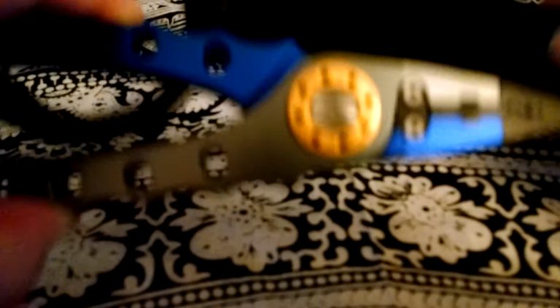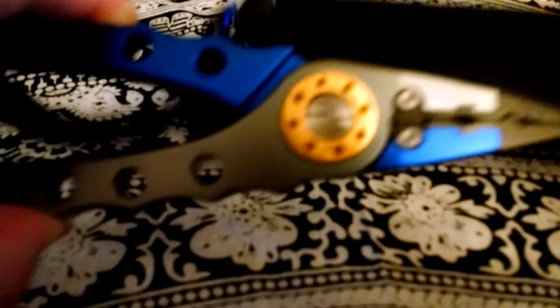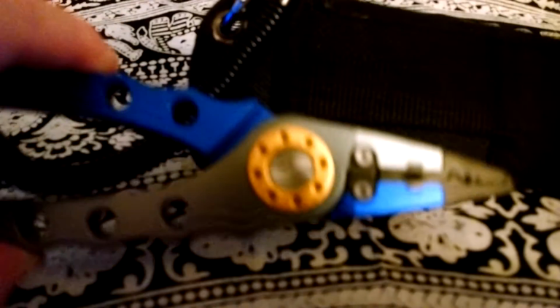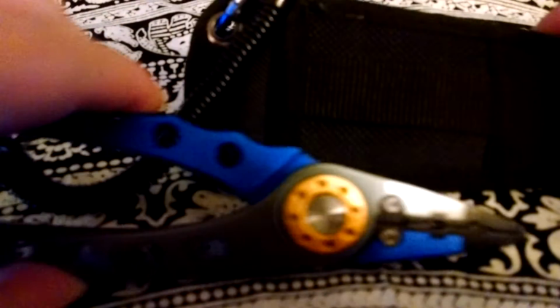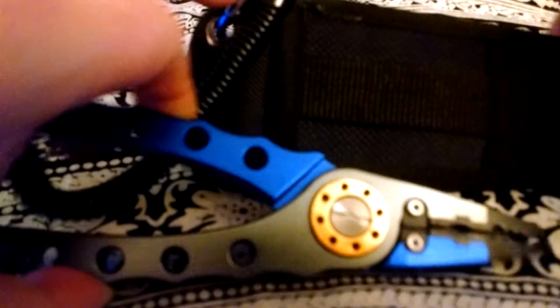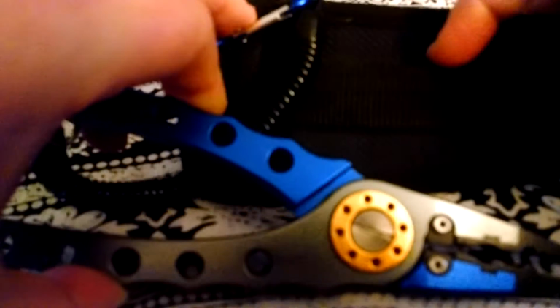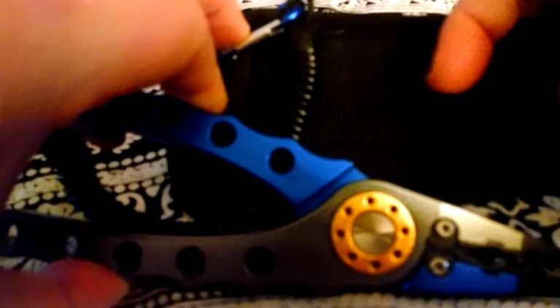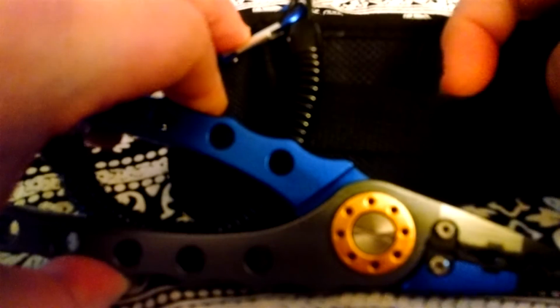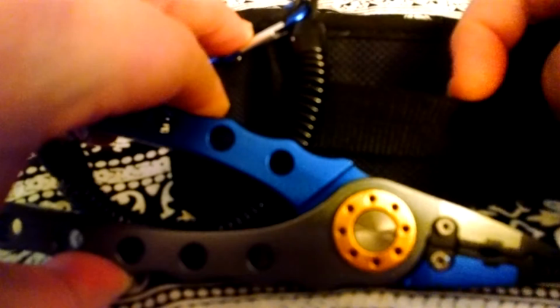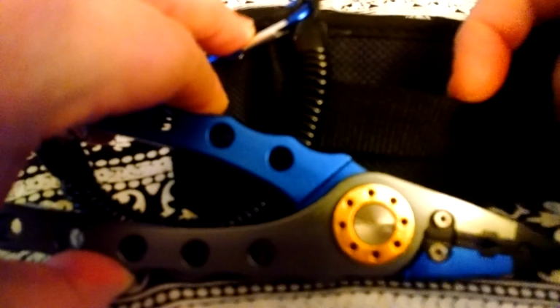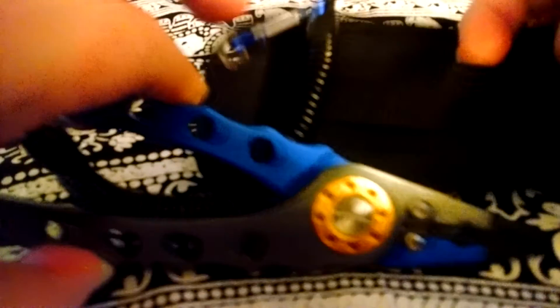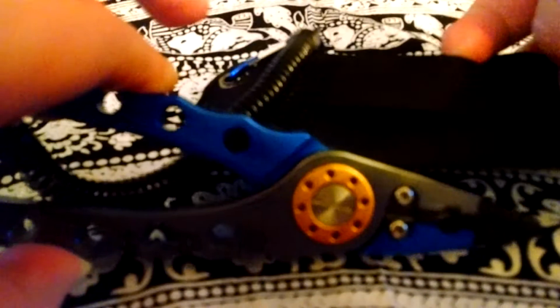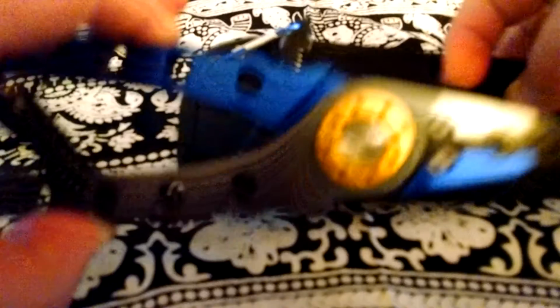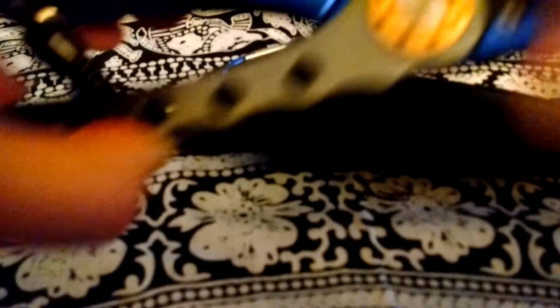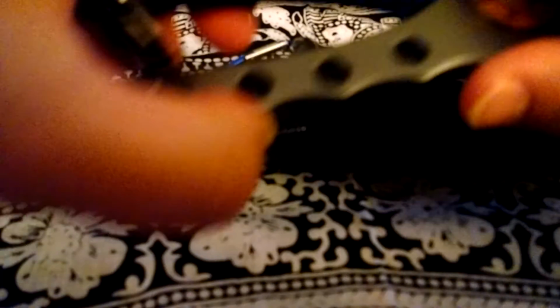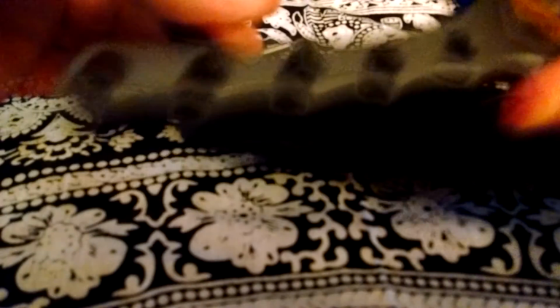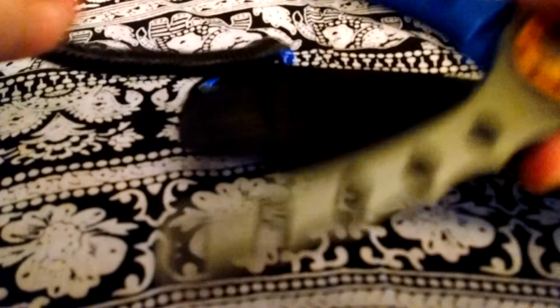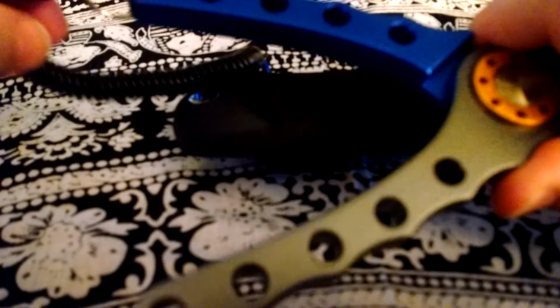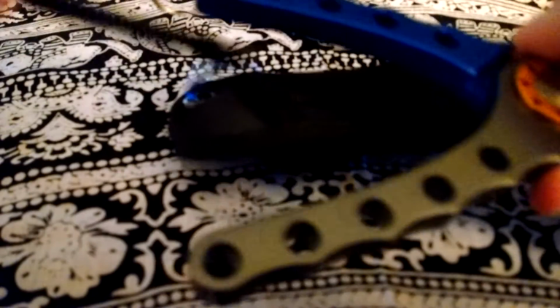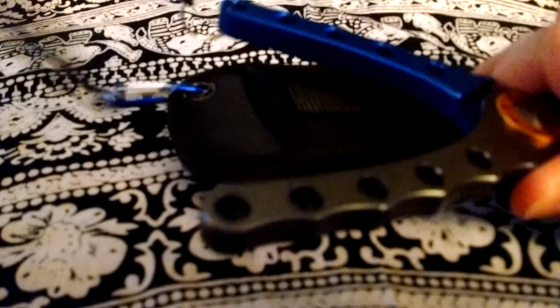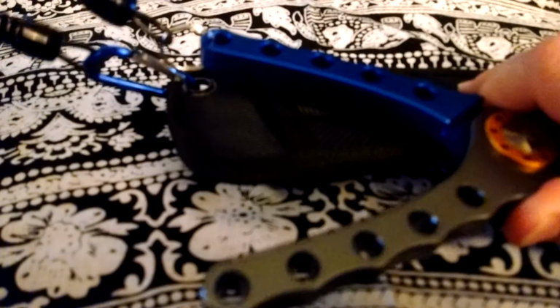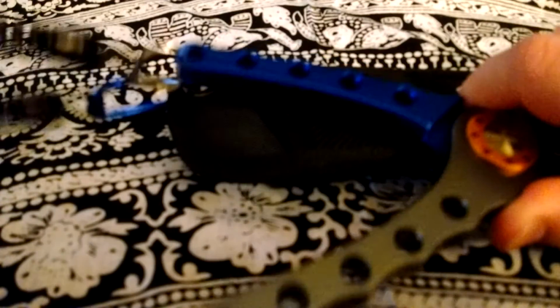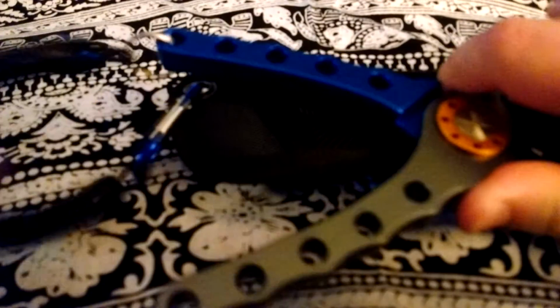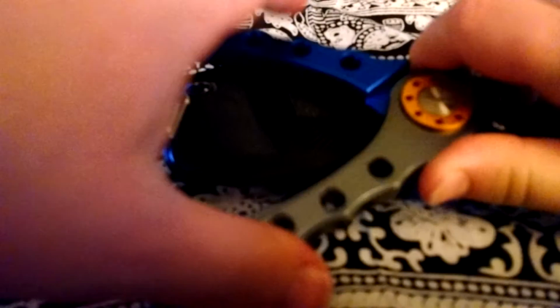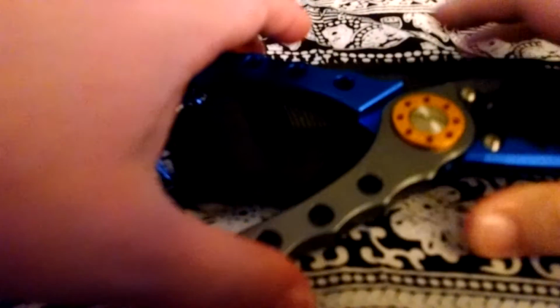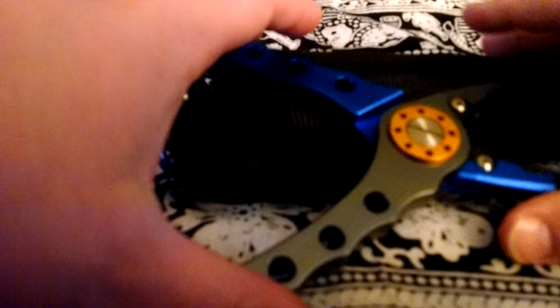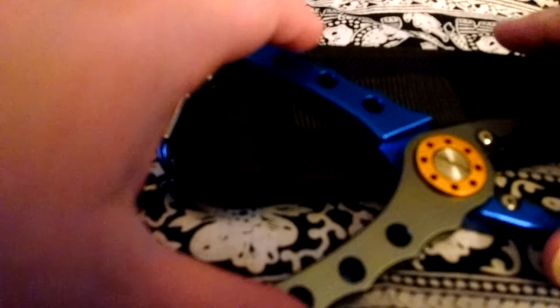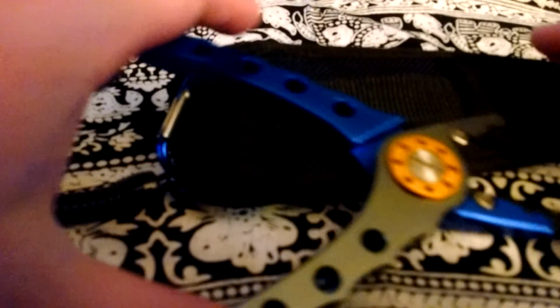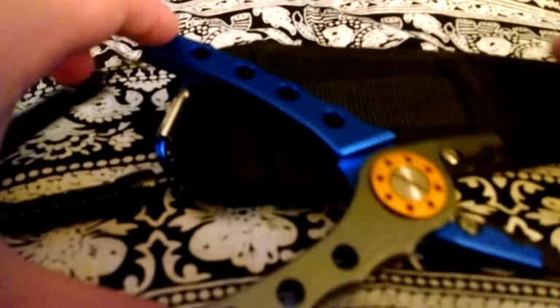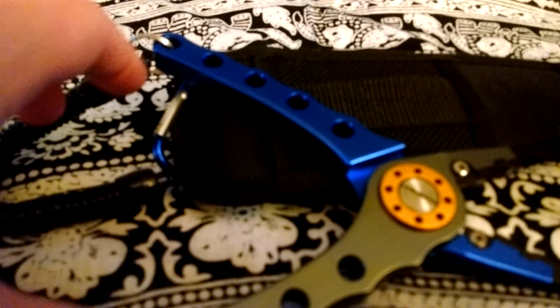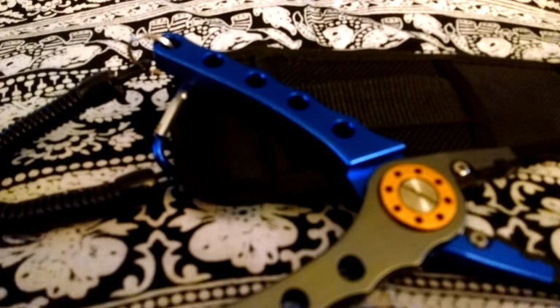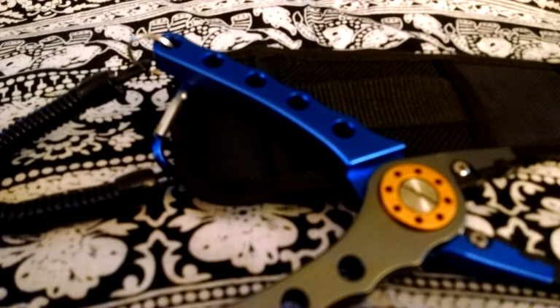It comes with this little loop so it goes on a belt, and that way when you're in the water fishing, you always have it with you for whatever need arises.